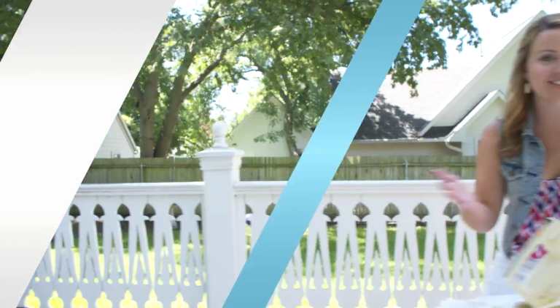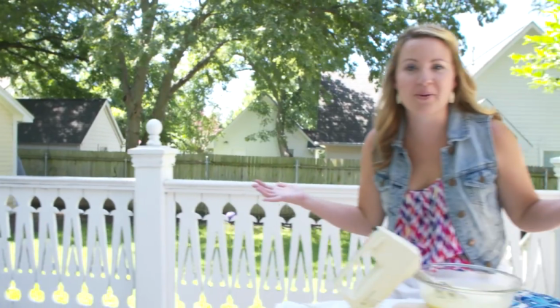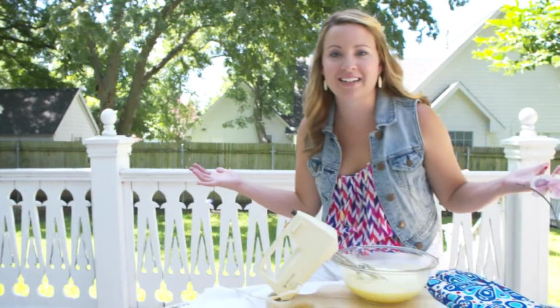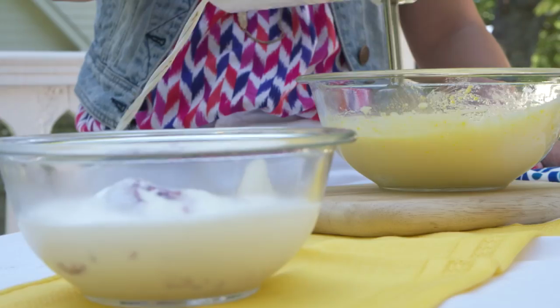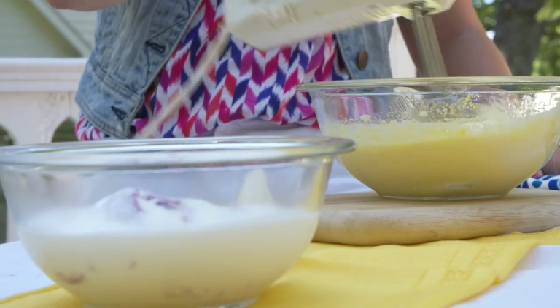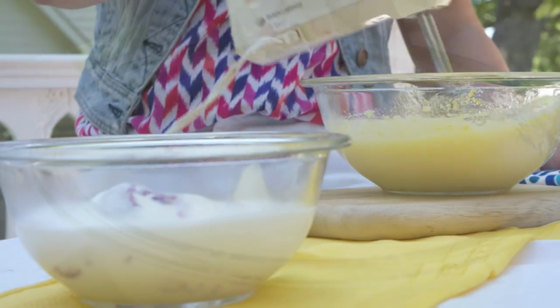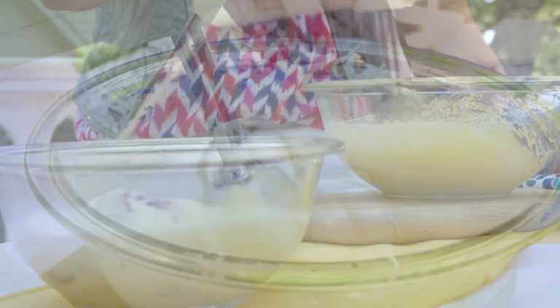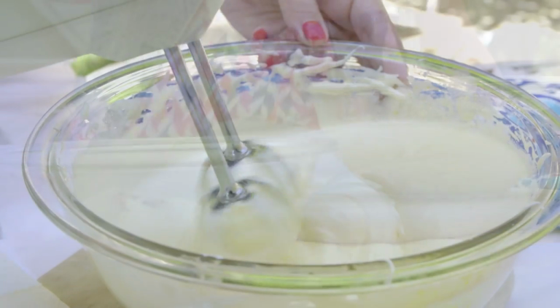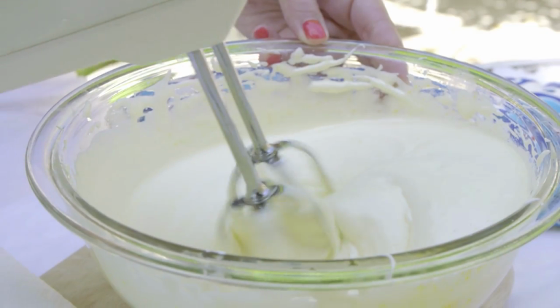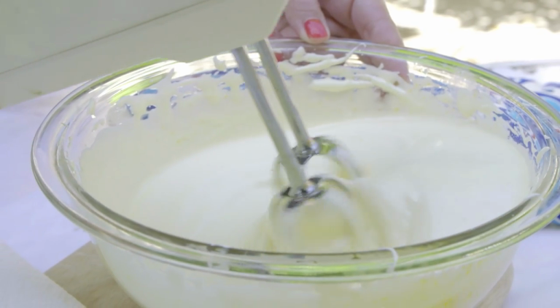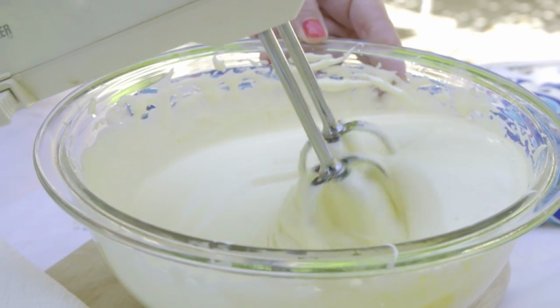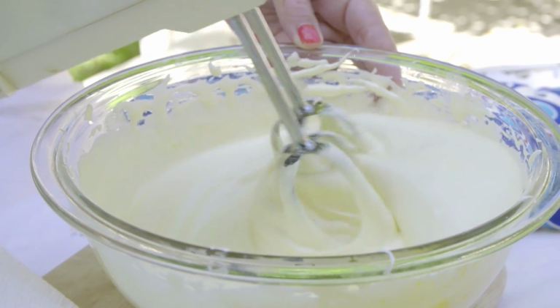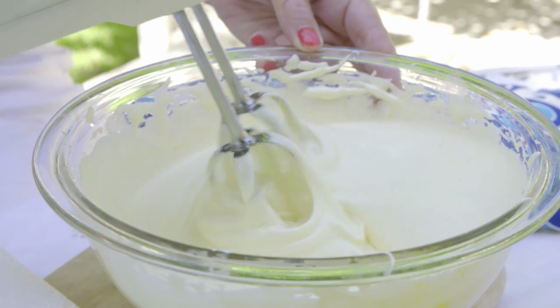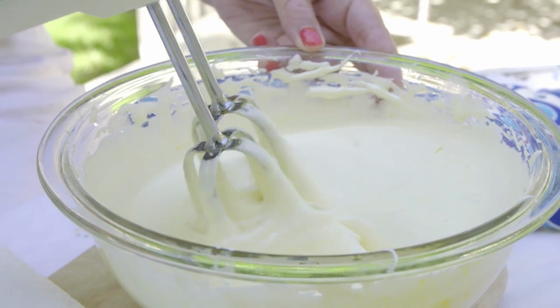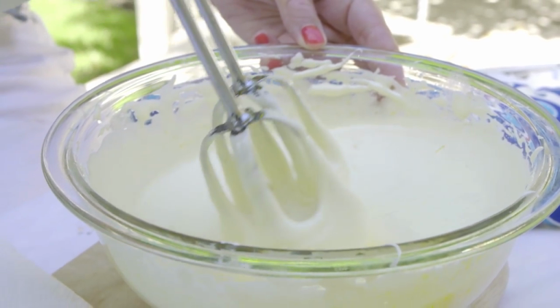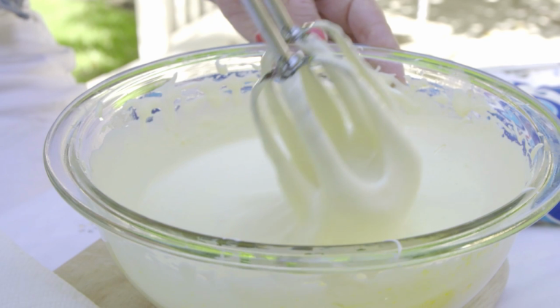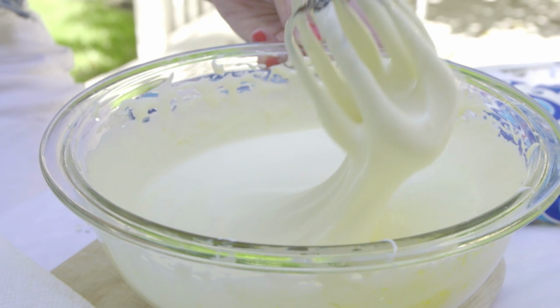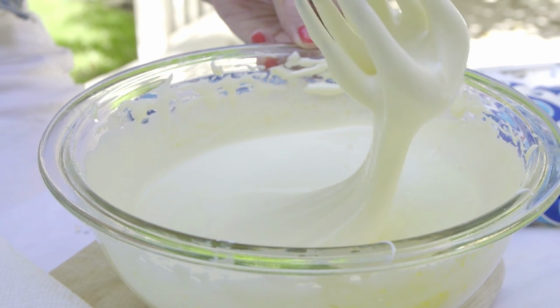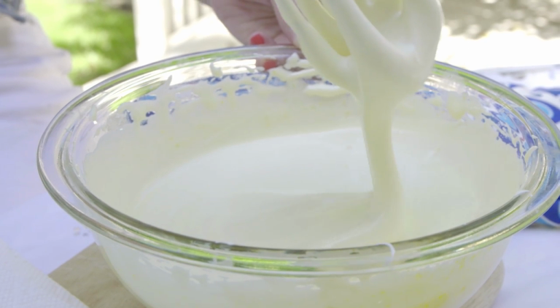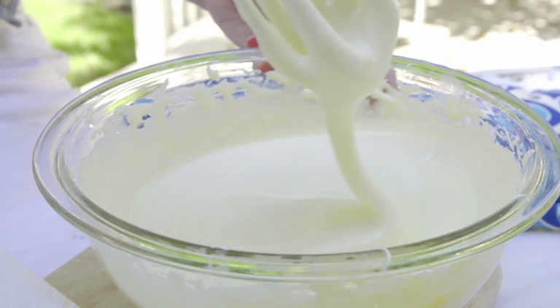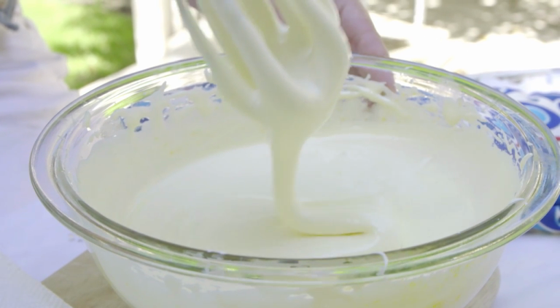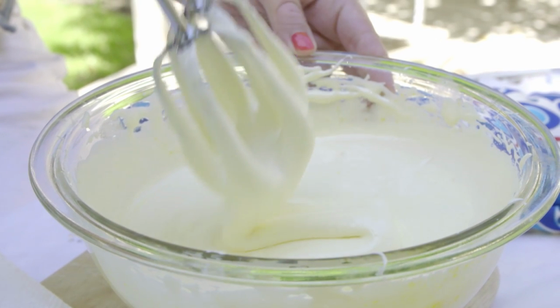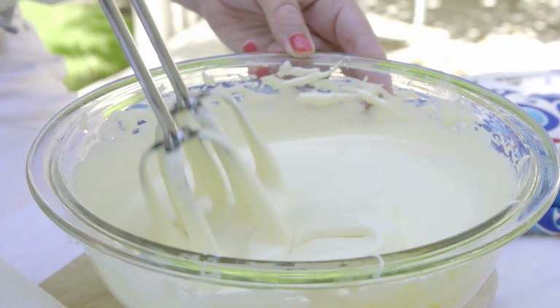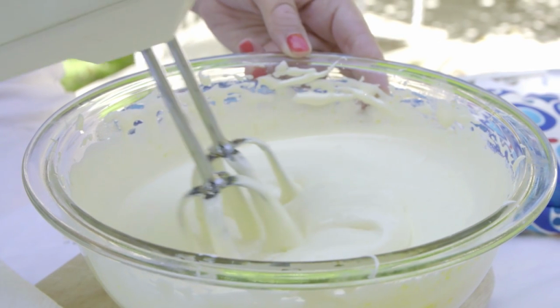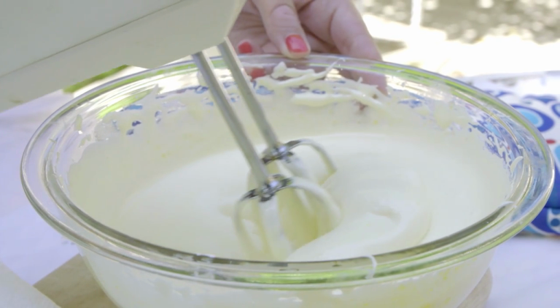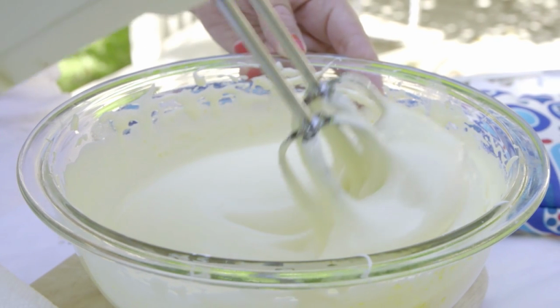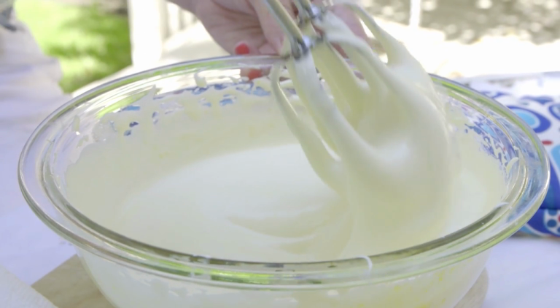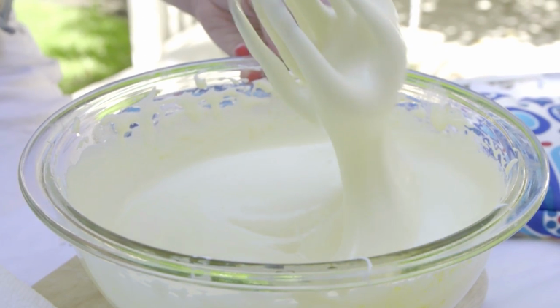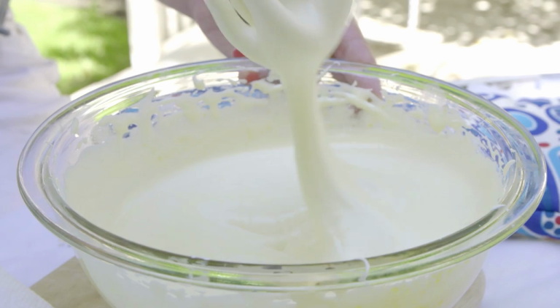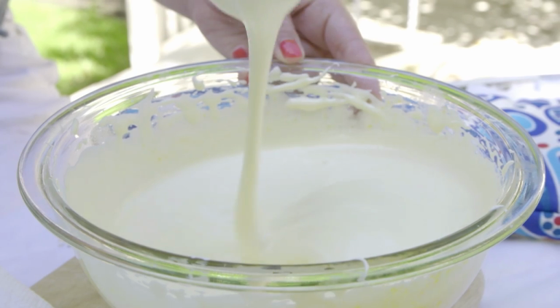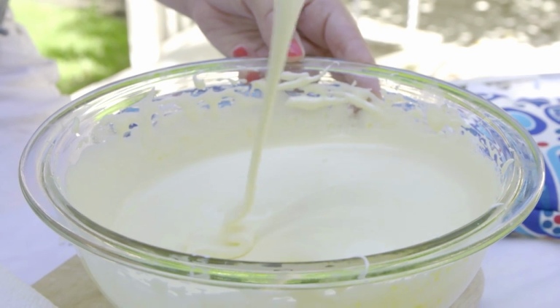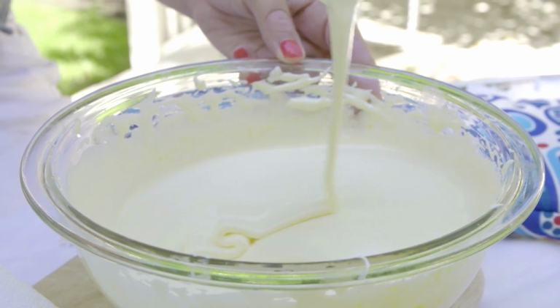We're back outside. Now we're going to actually mix this for another three to four minutes. This looks beautiful. You know it's done when it's kind of doubled in size, it's turned a pale color, and it's thick like this. It's really beautiful.